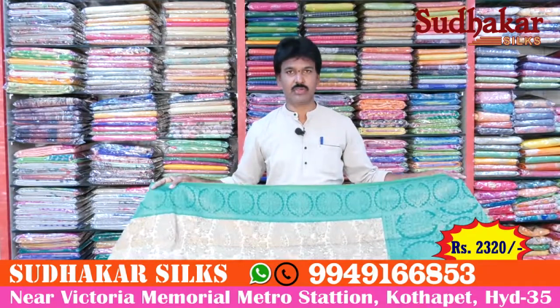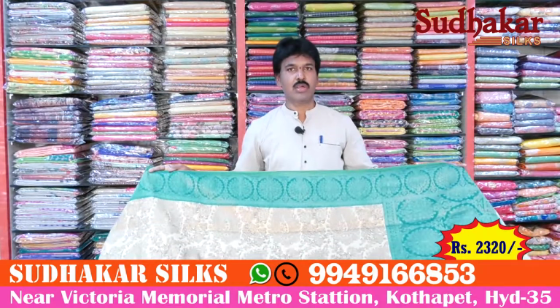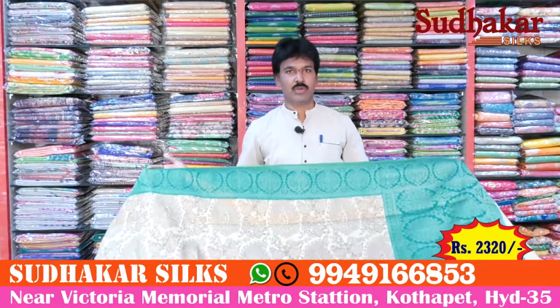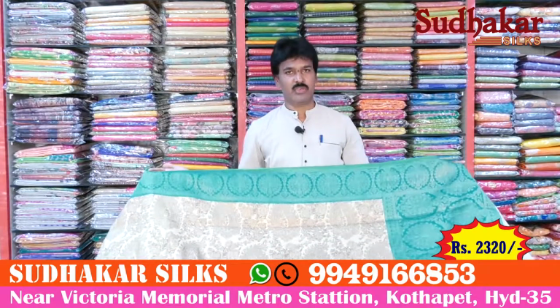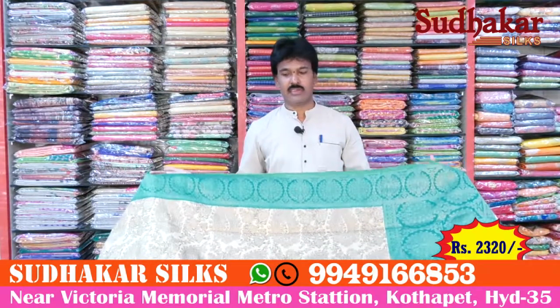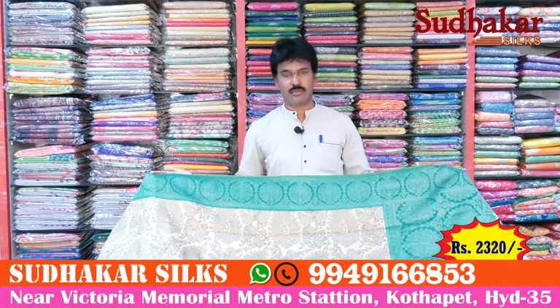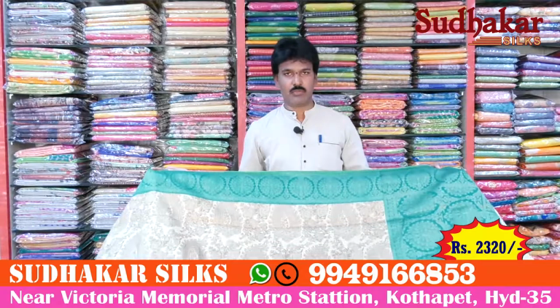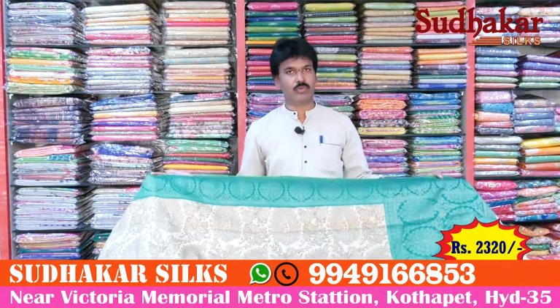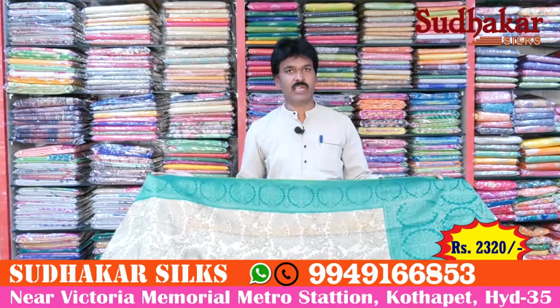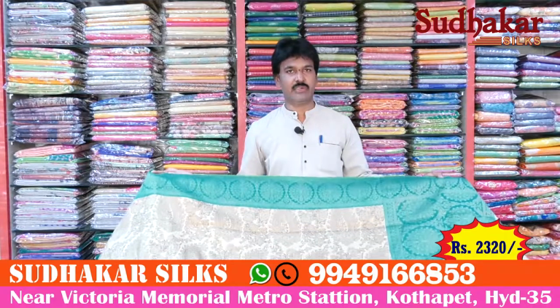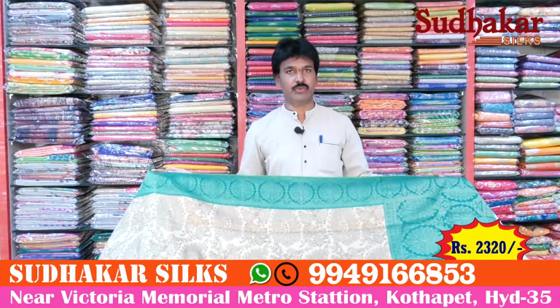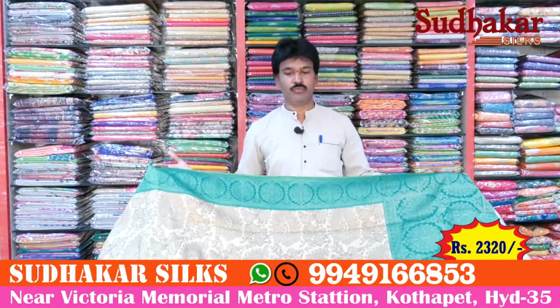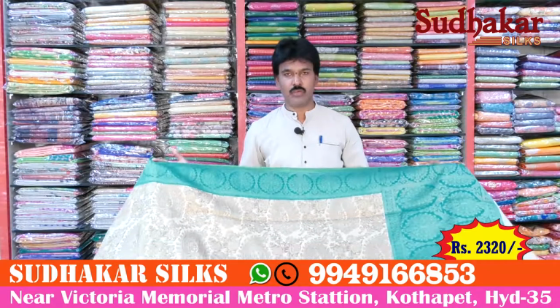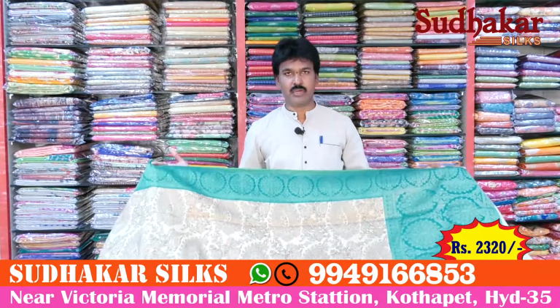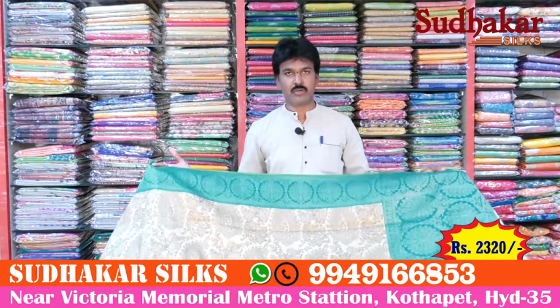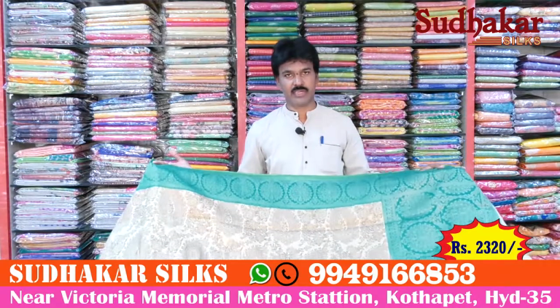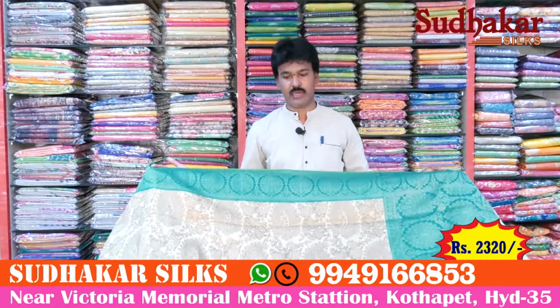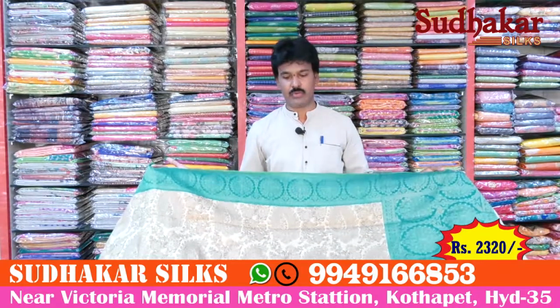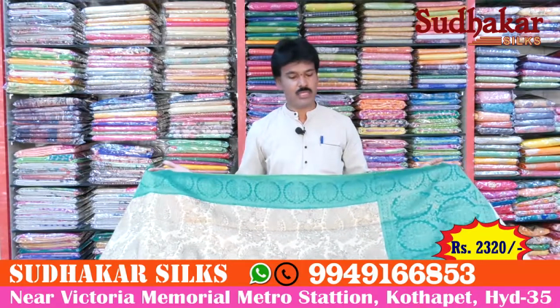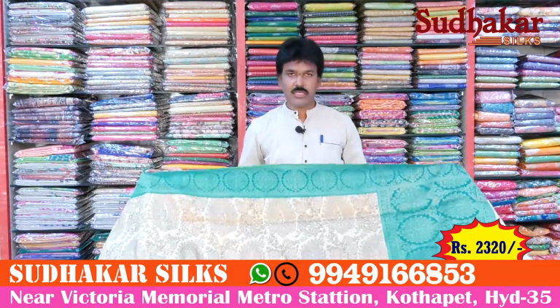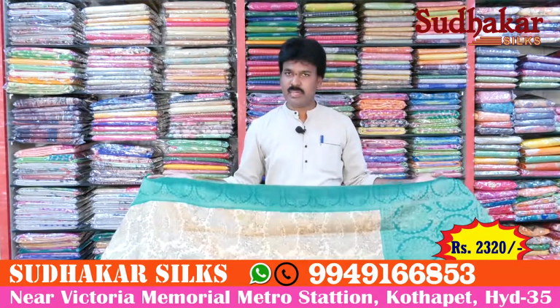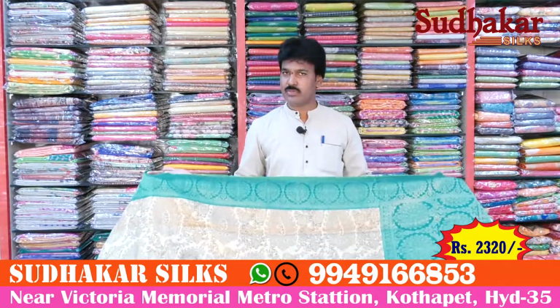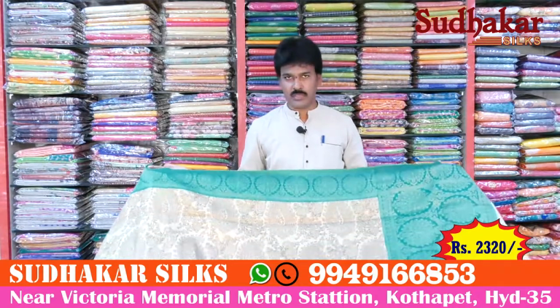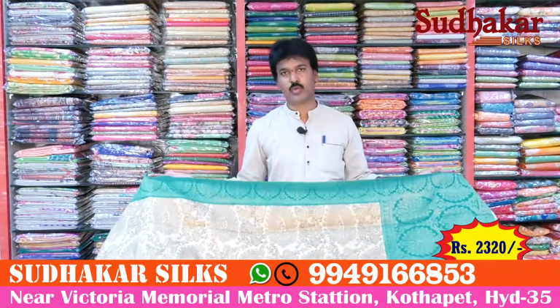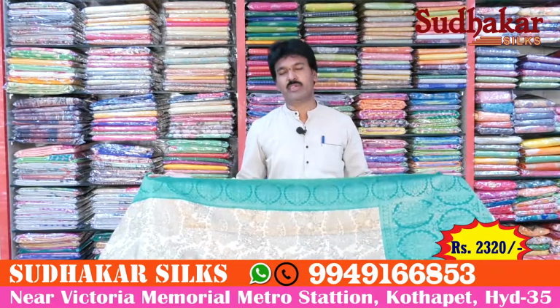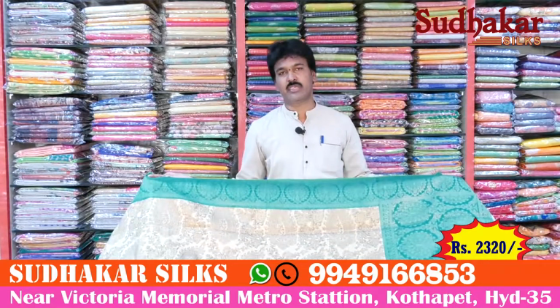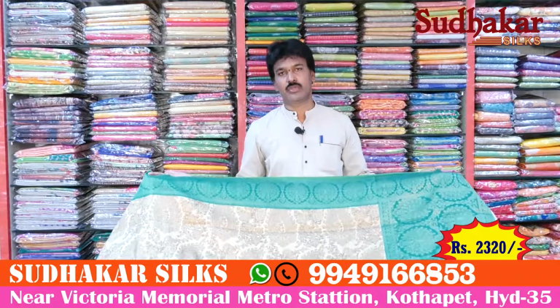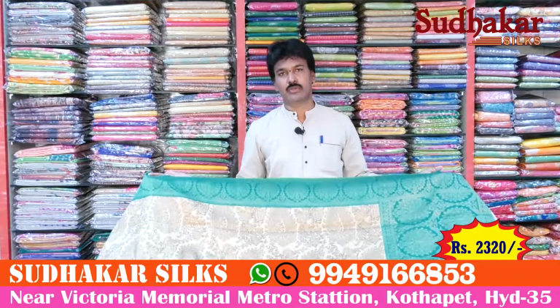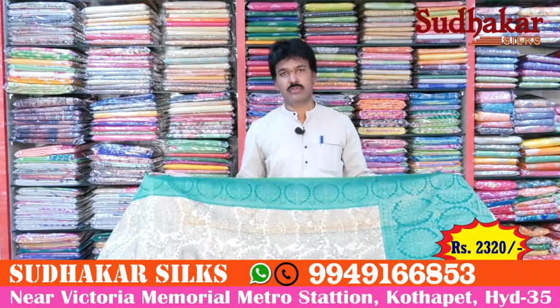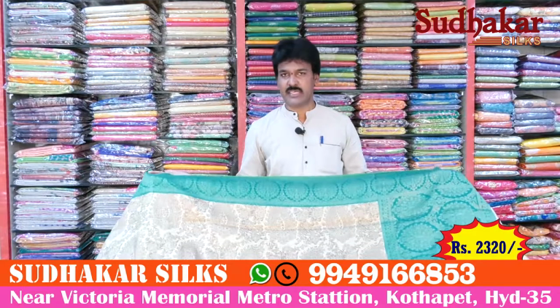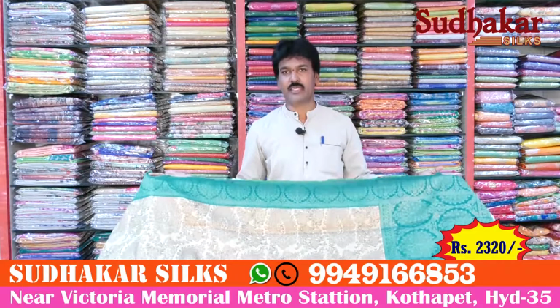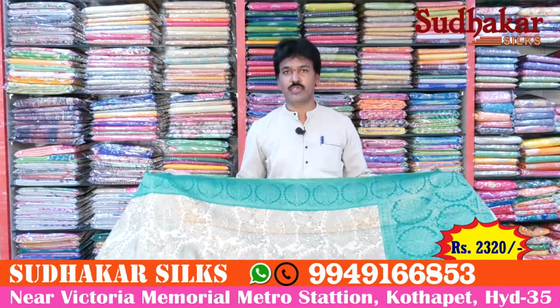Temple skills, lightweight, fall-in material and grand design. This price is 2320 rupees.